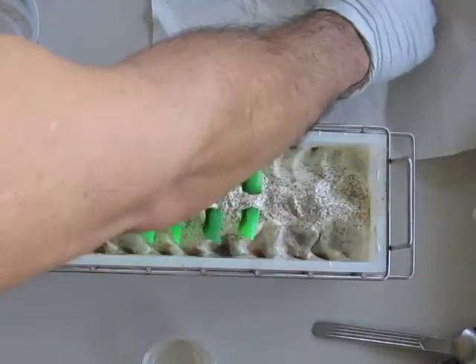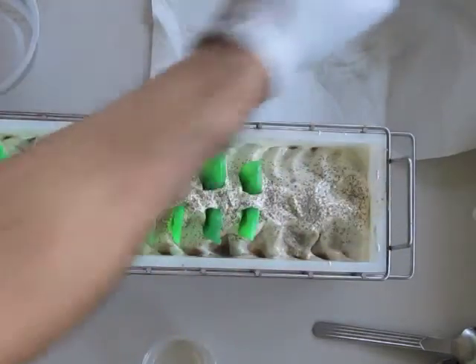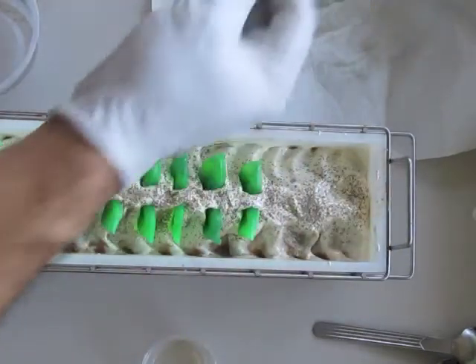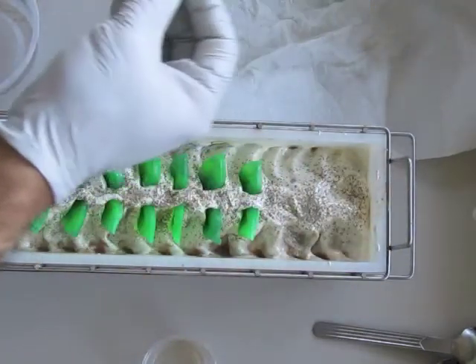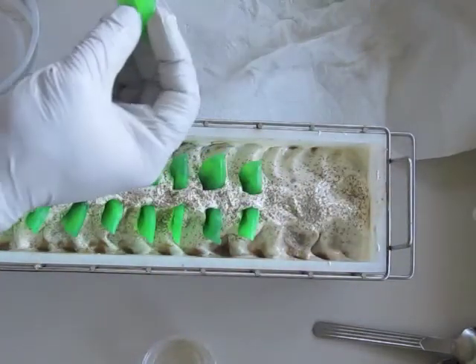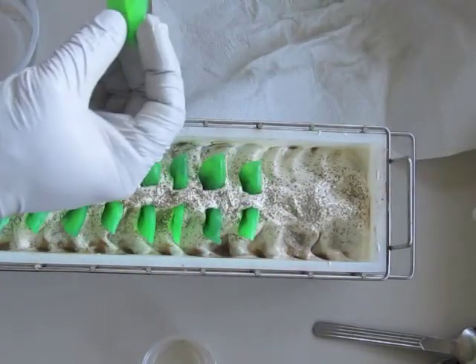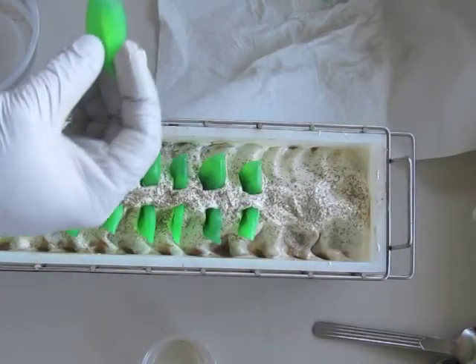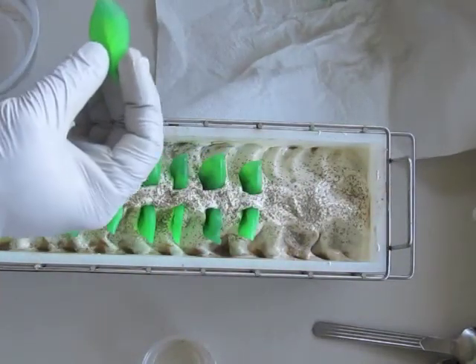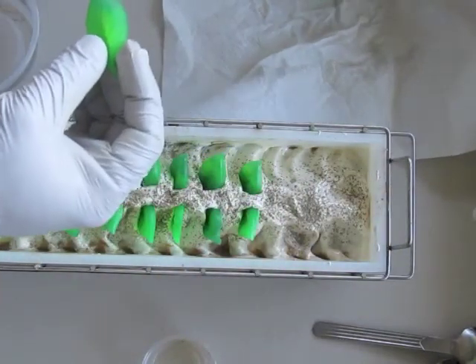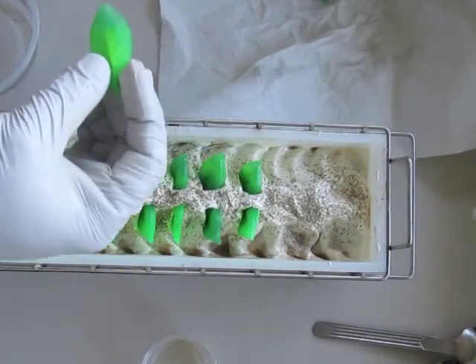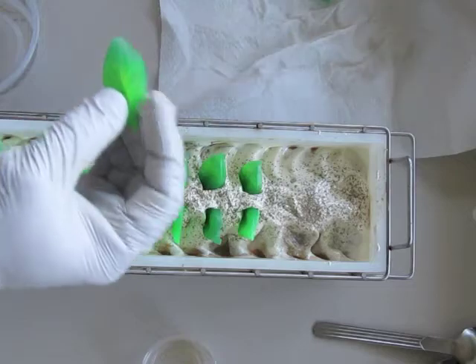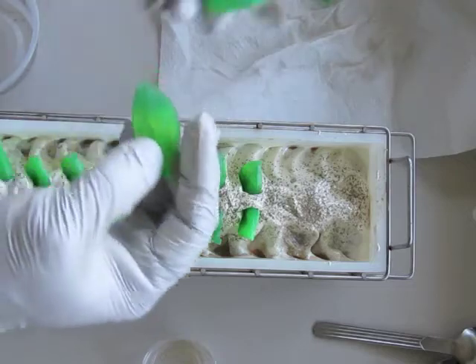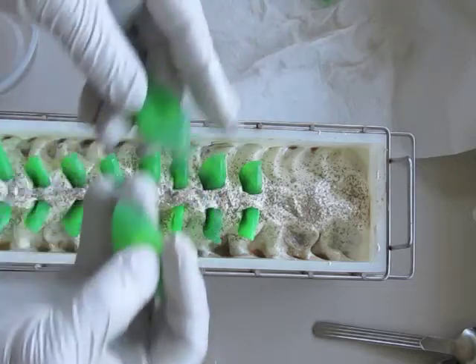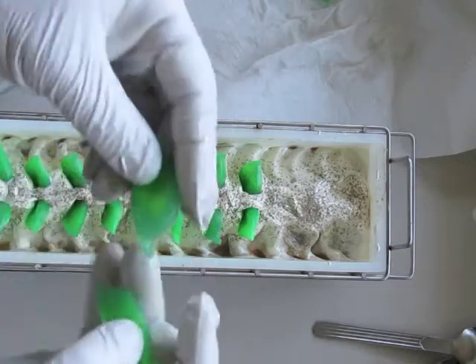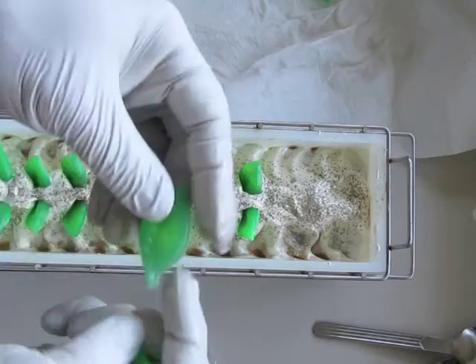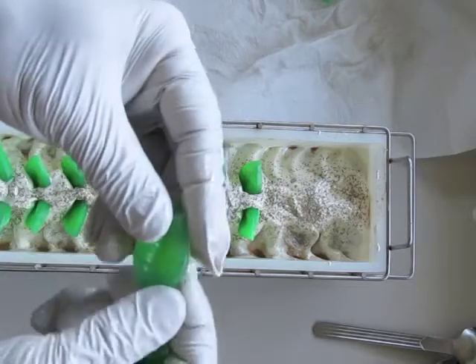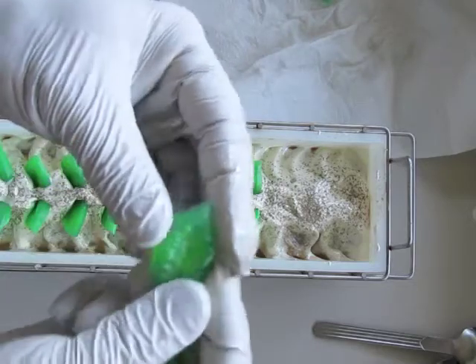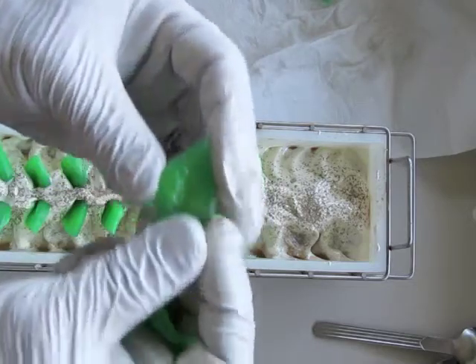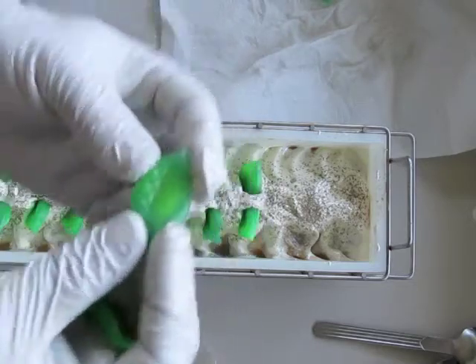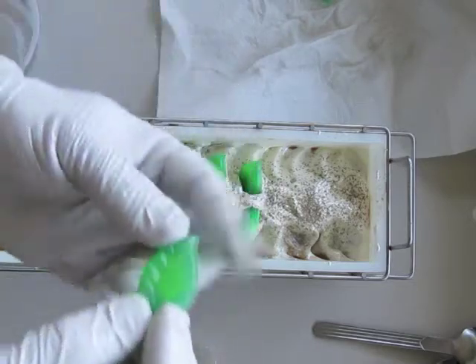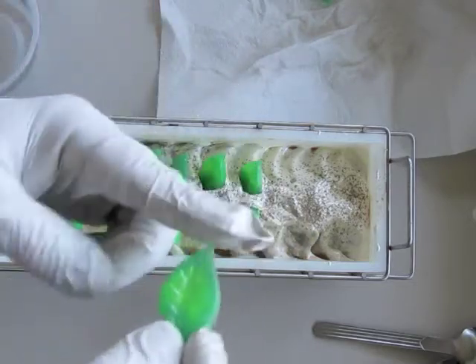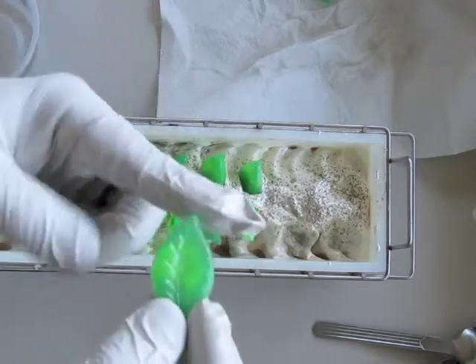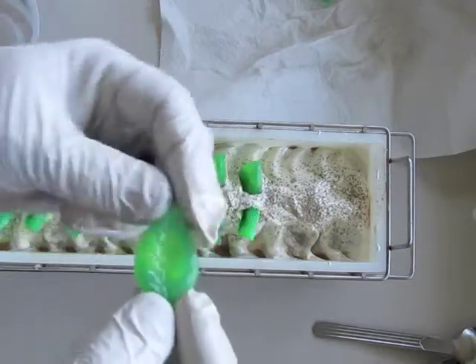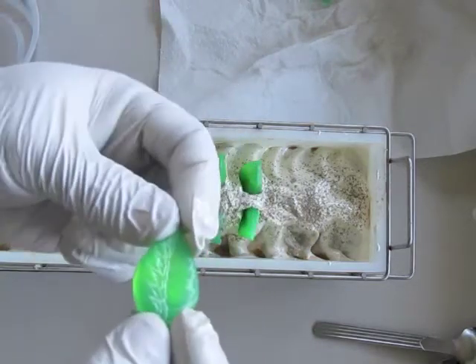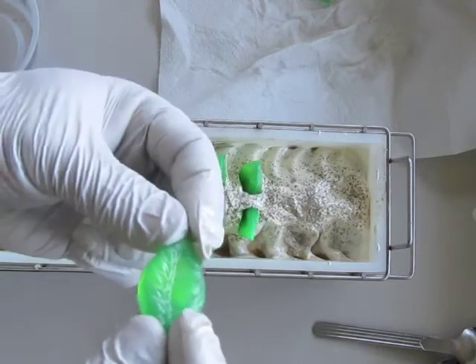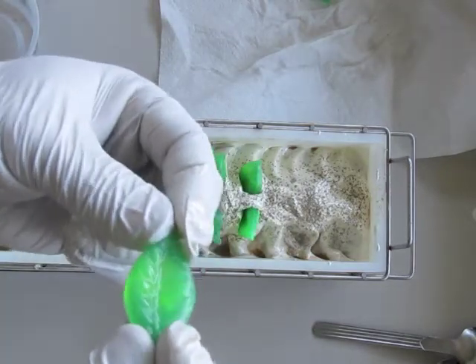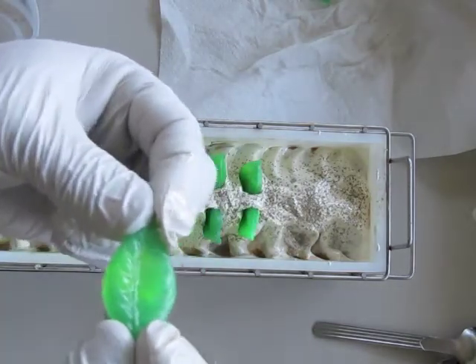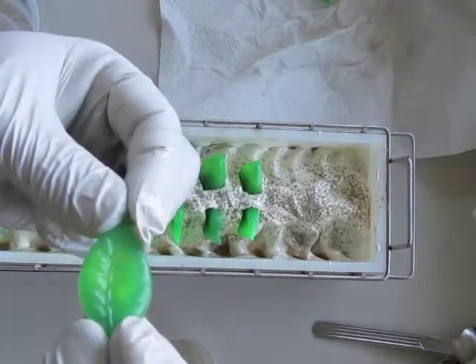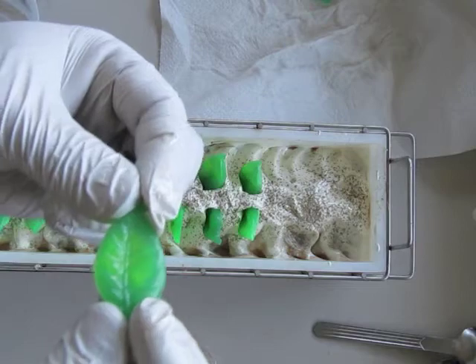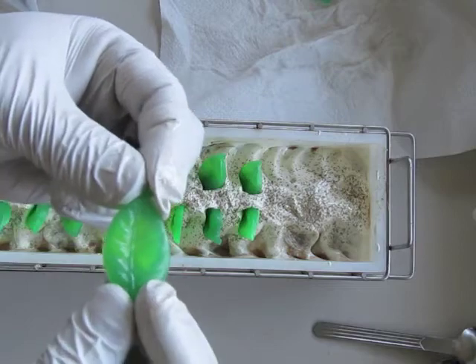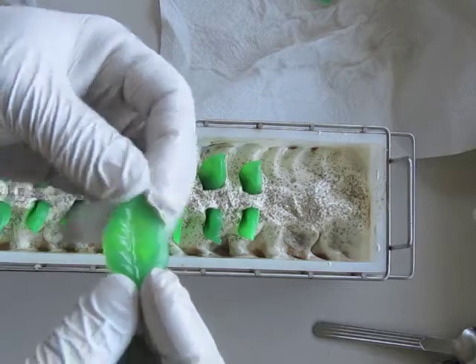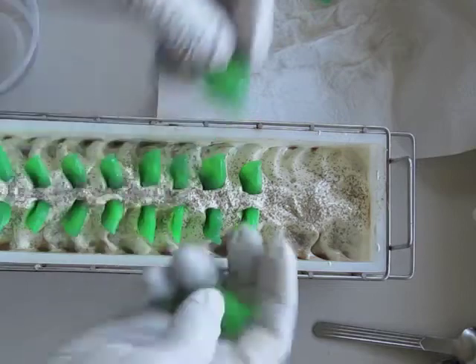I decided to do two different colors in the melt and pour. There's a lighter green within a darker green.